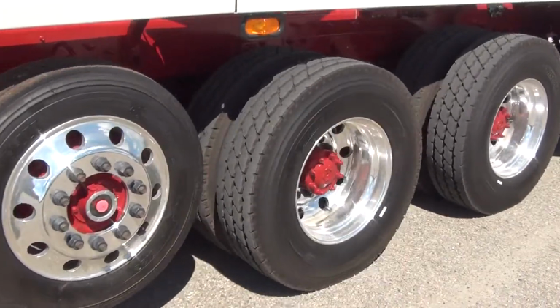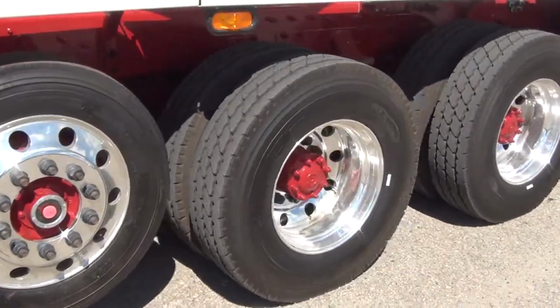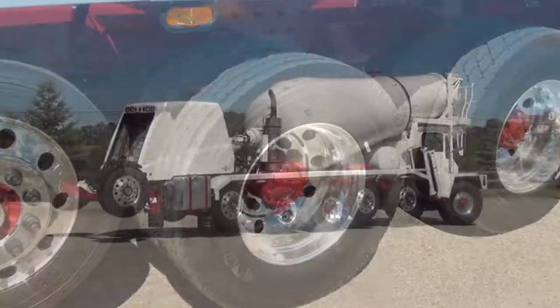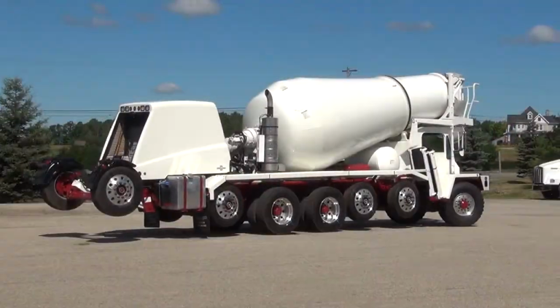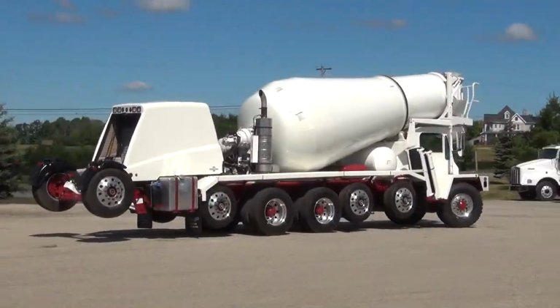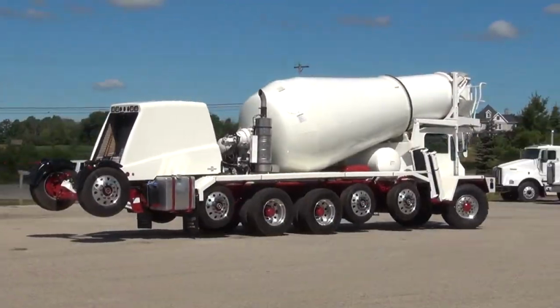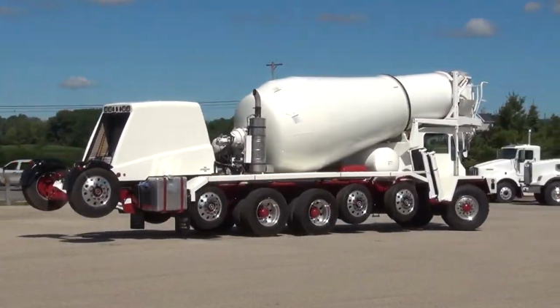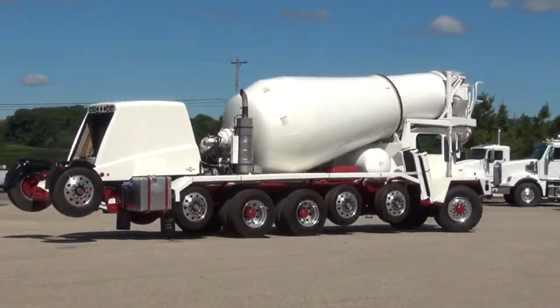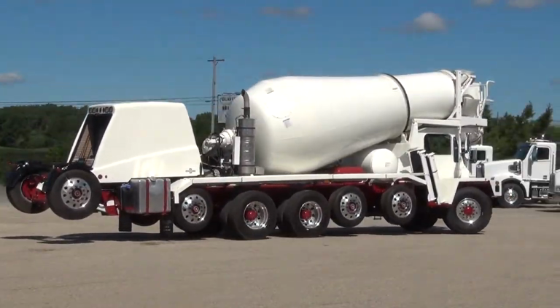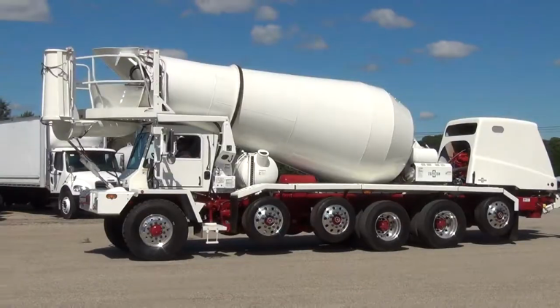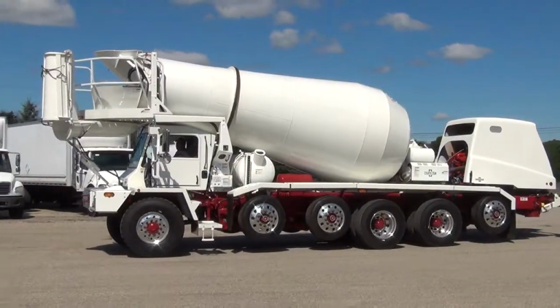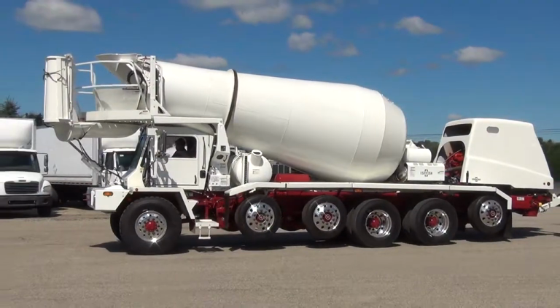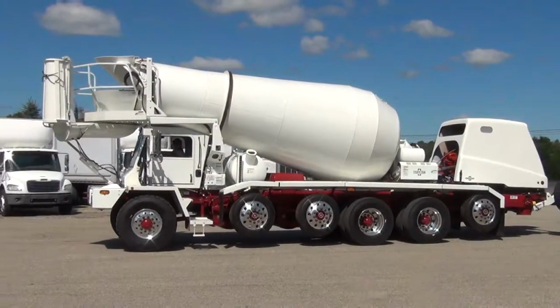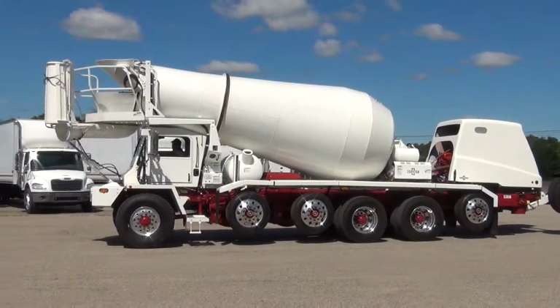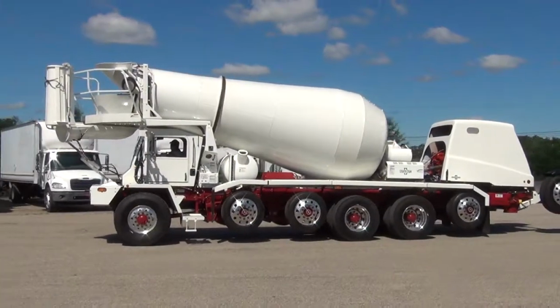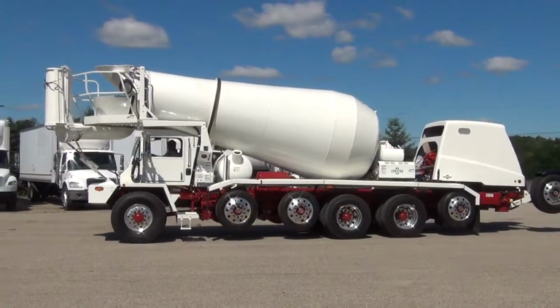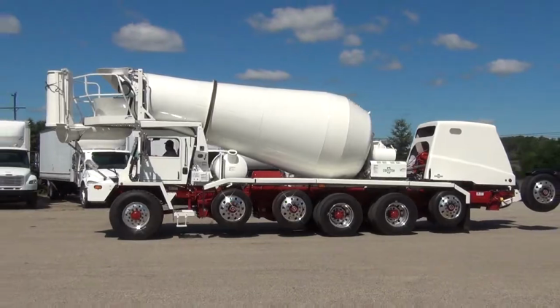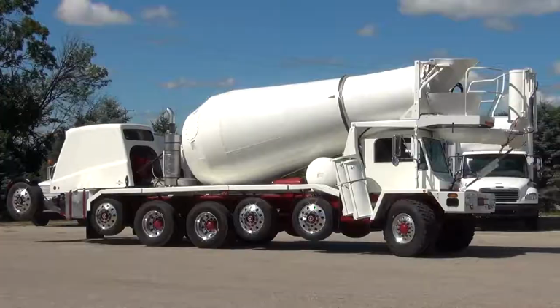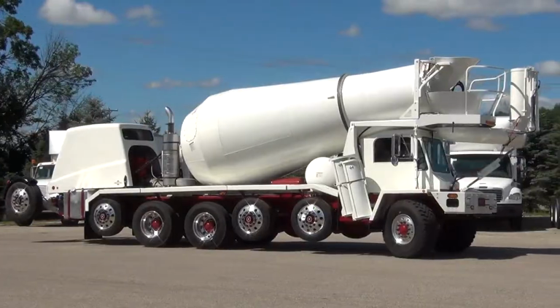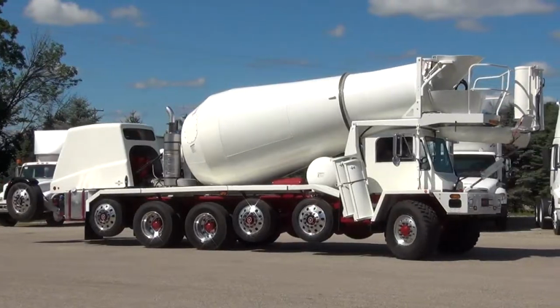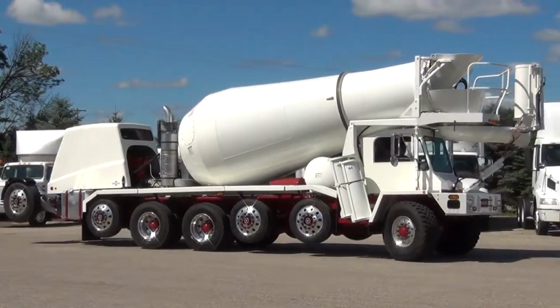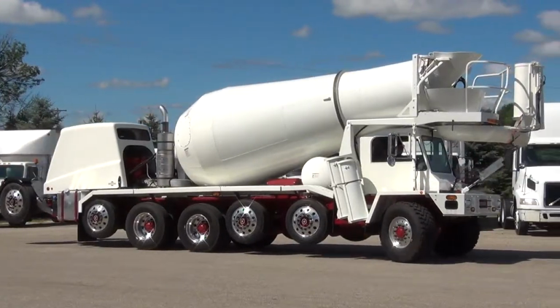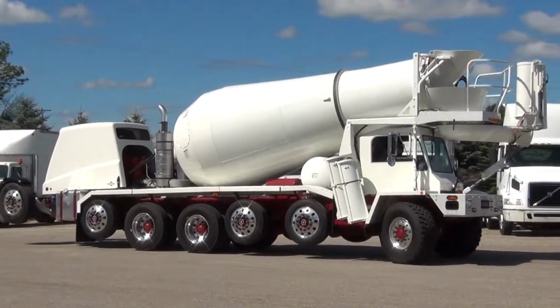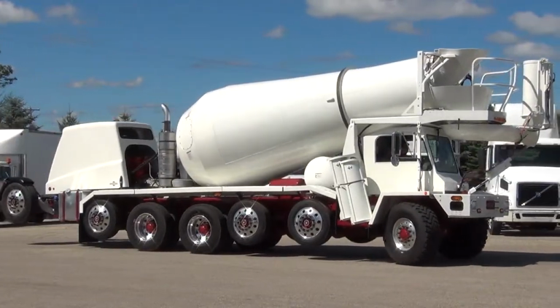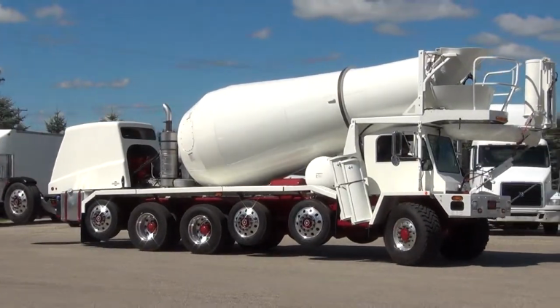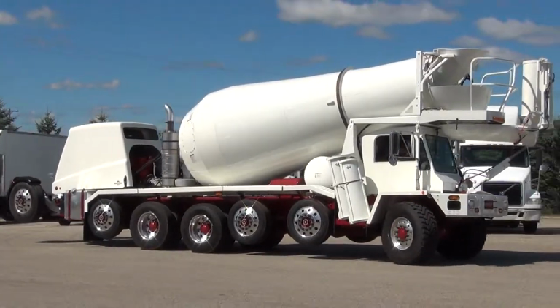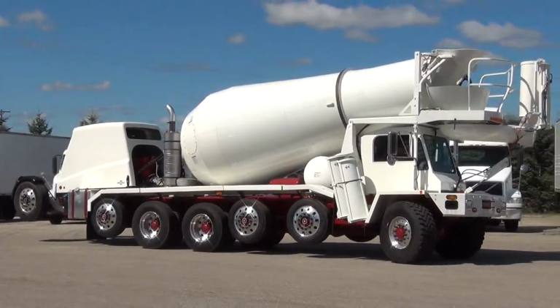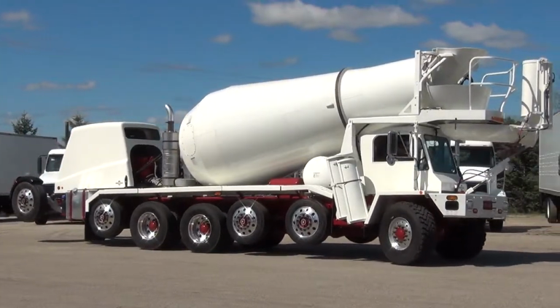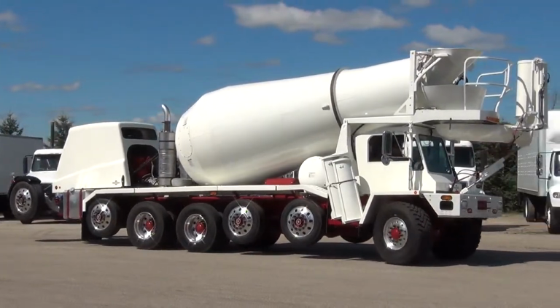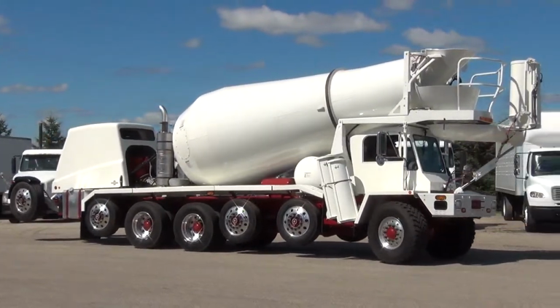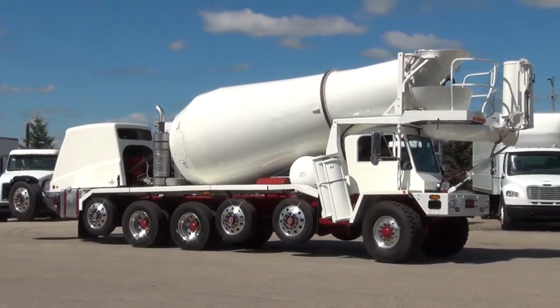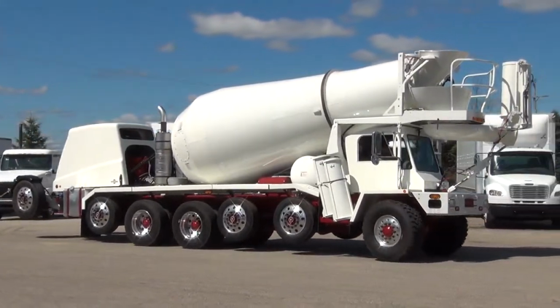Taking you where you need to go is the 6x6 locking differential. The rear suspension in this truck is the Chalmers 800 Series 54-inch Beam.